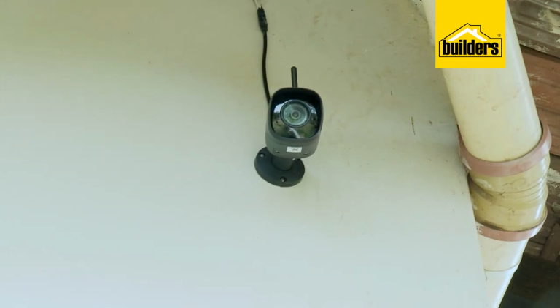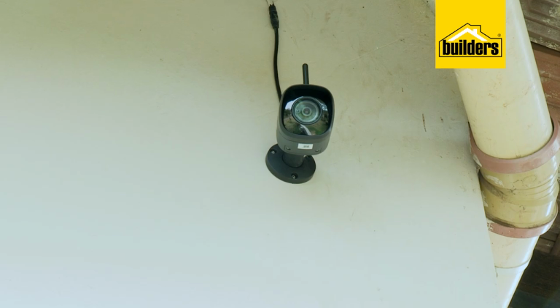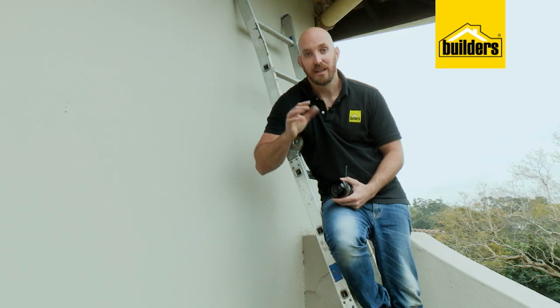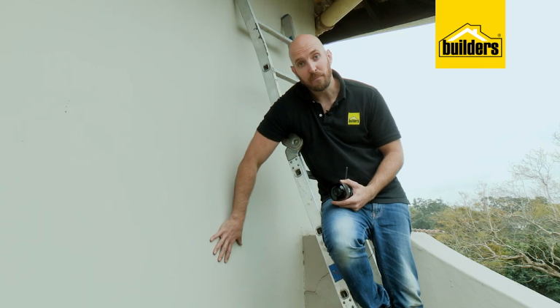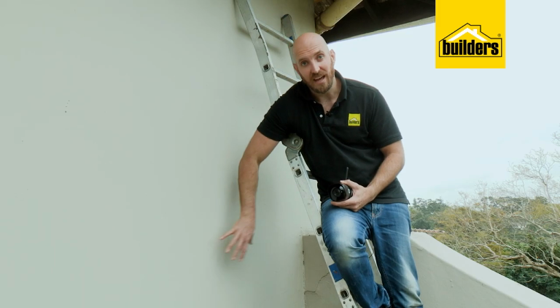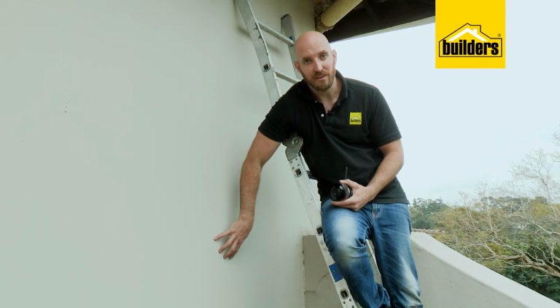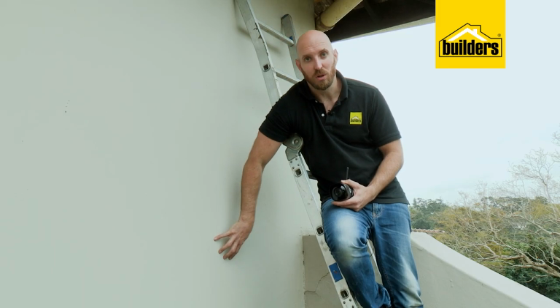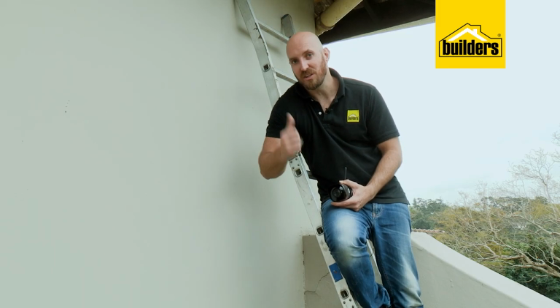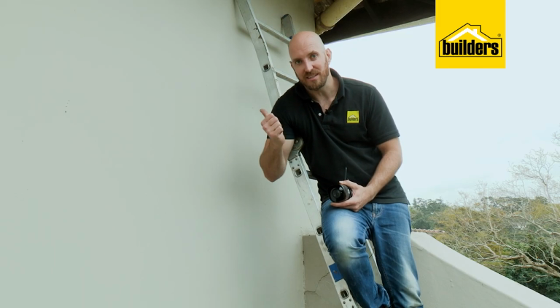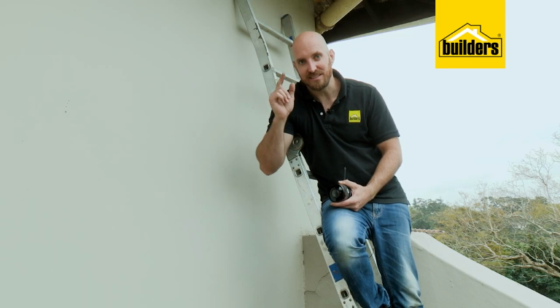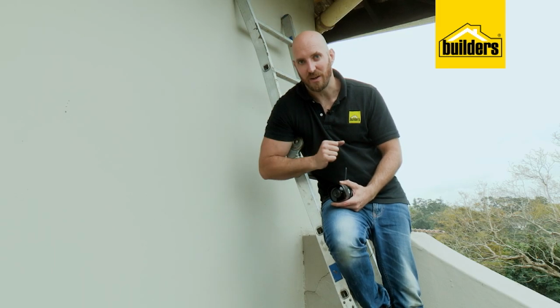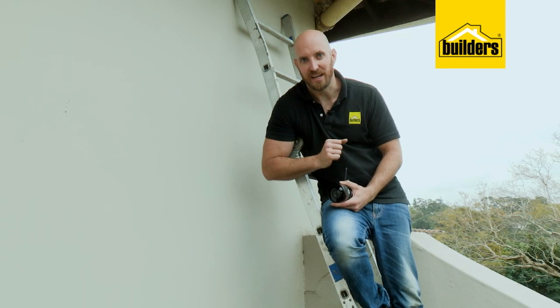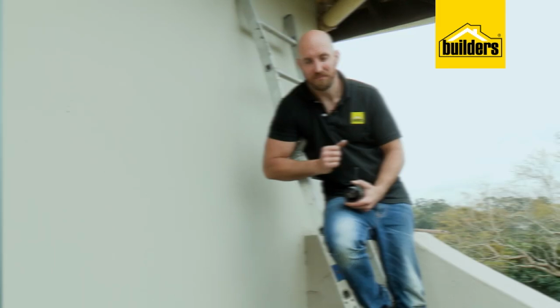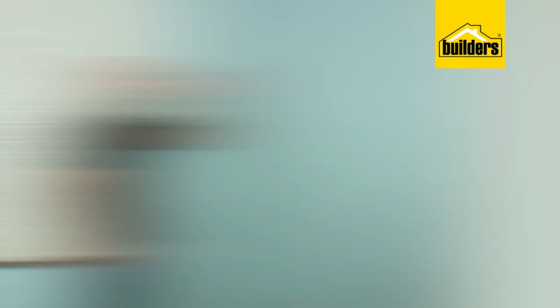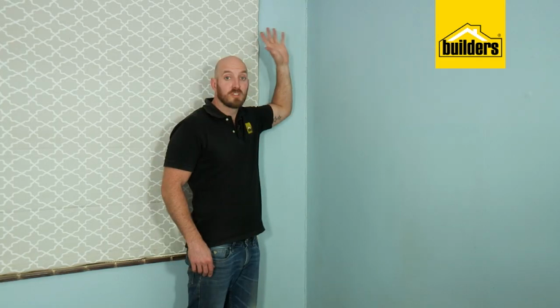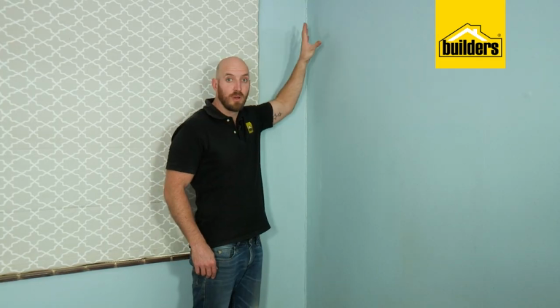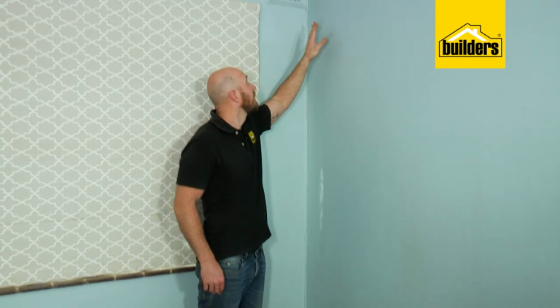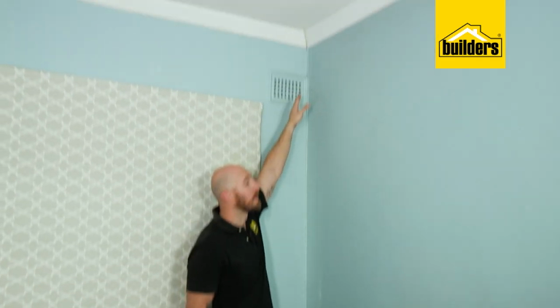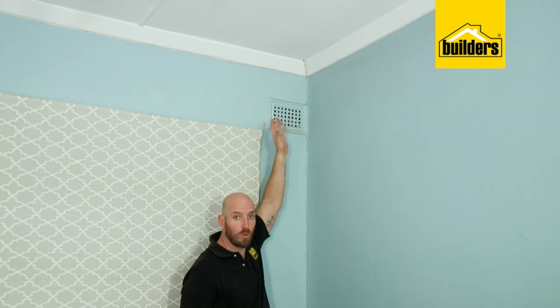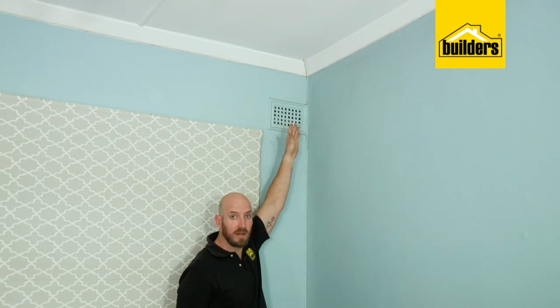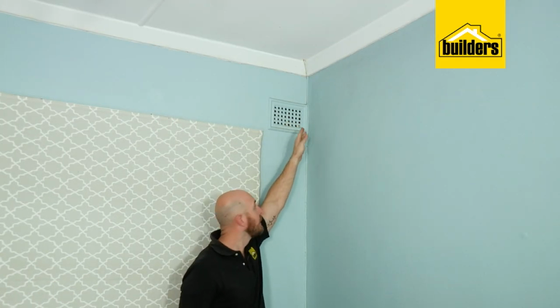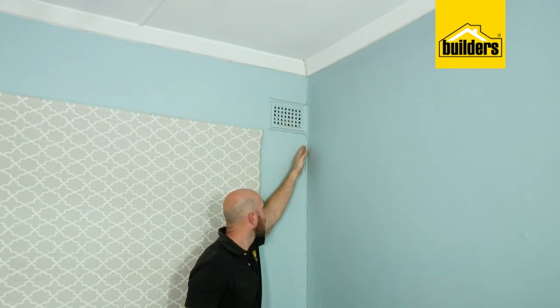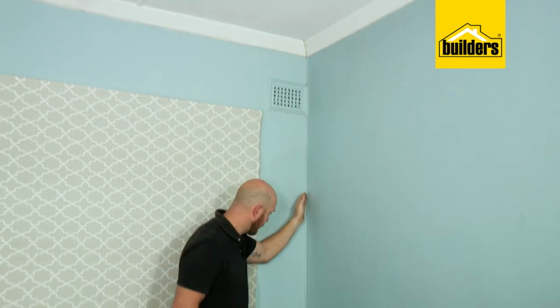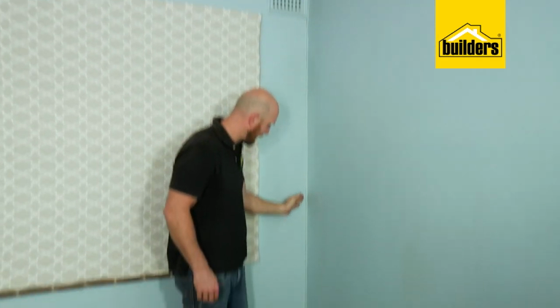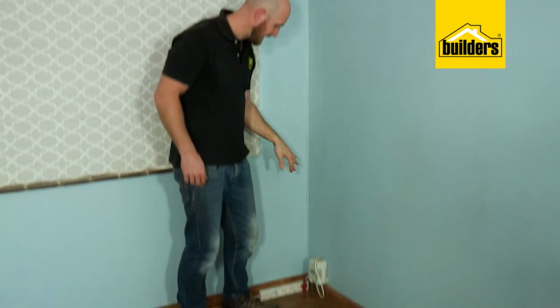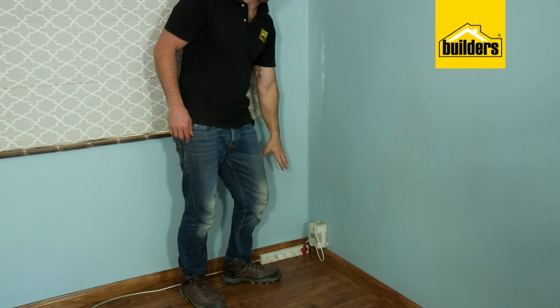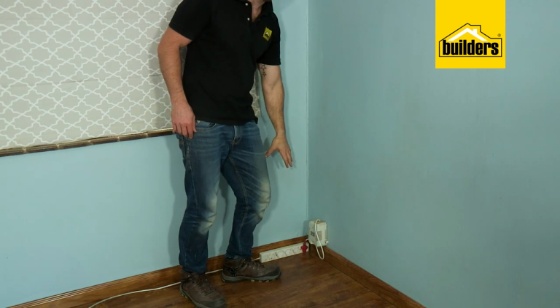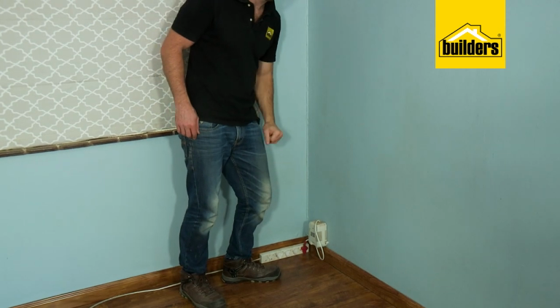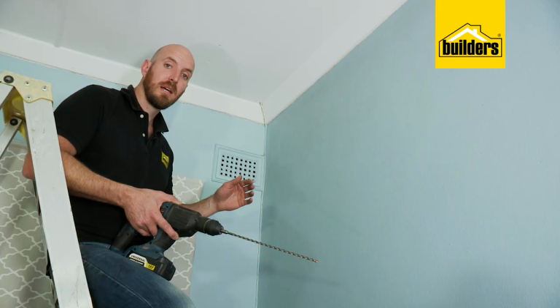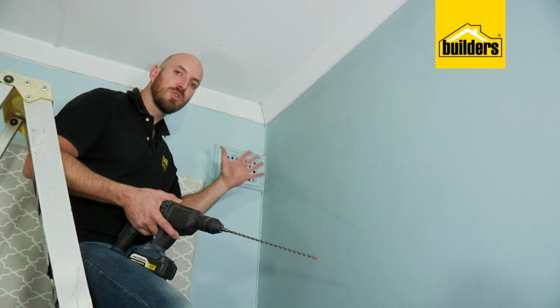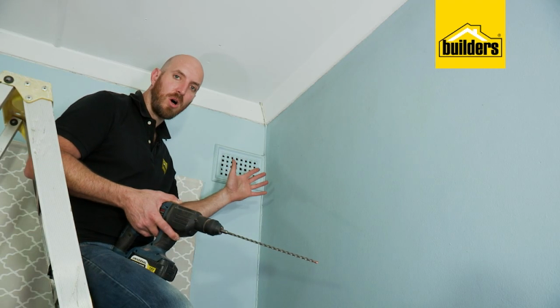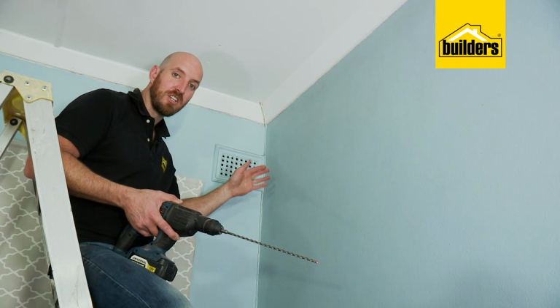I can mount it nice and high for extra weather protection as well as having it out of reach. There's a plug point on the other side of this wall, so I'm going to go inside and see where I can run my cable. This spot is perfect — I'll come through the wall with the power, run it down the corner, and plug it in down here.